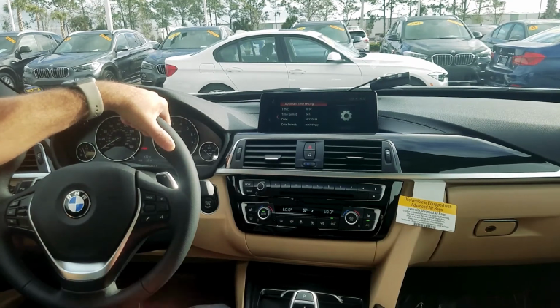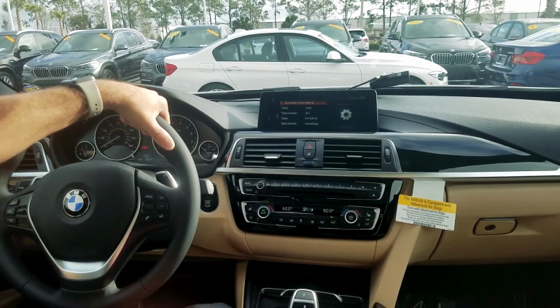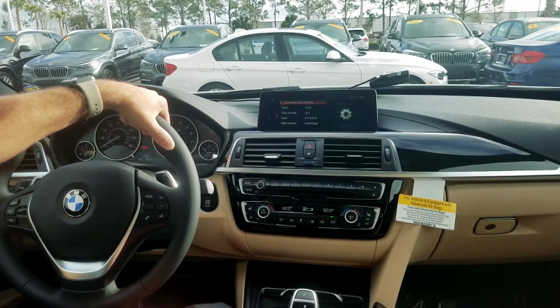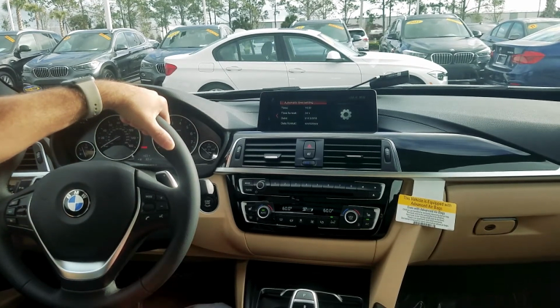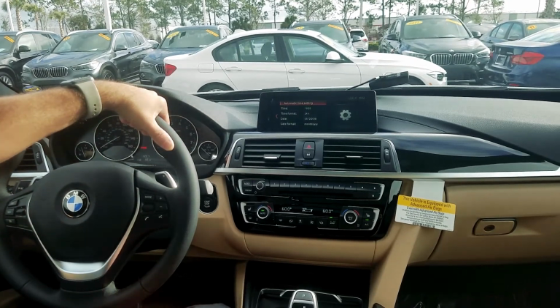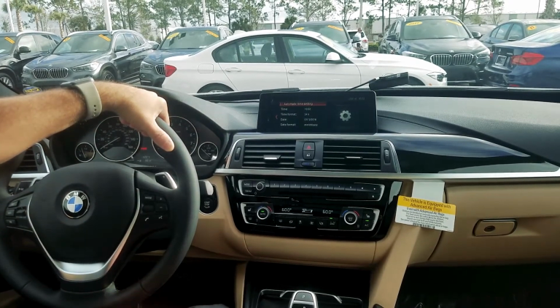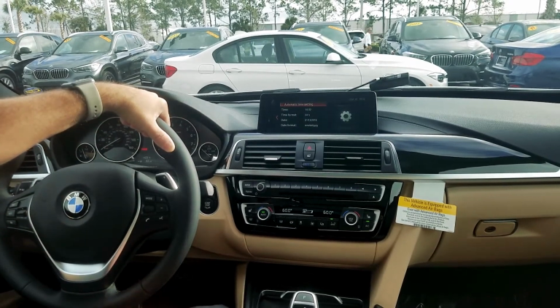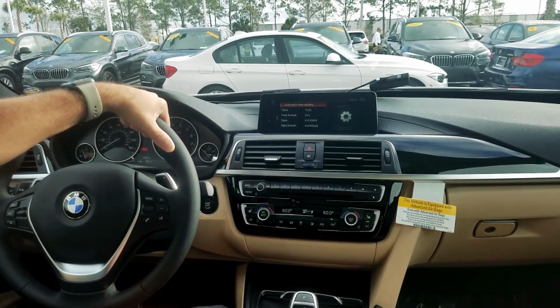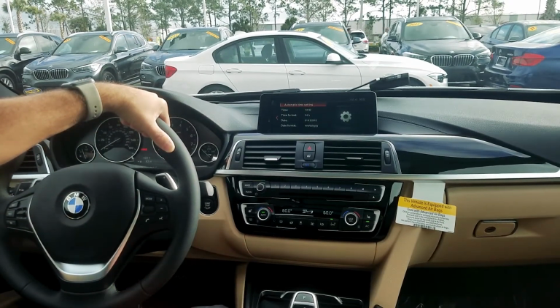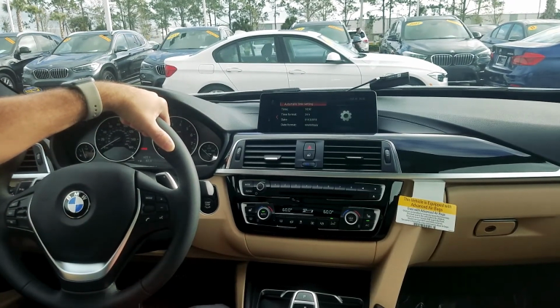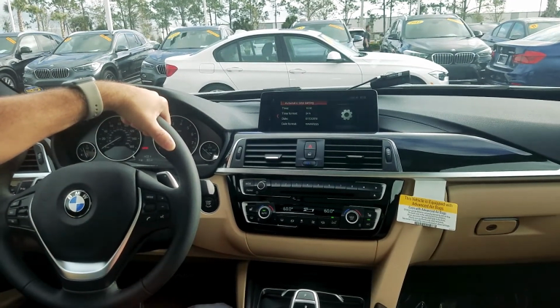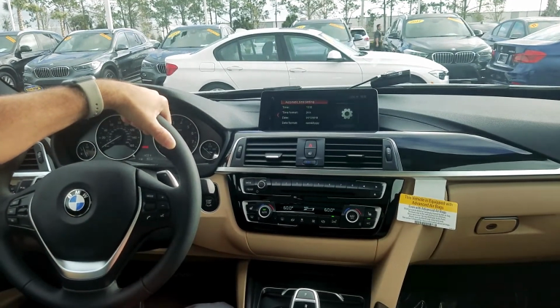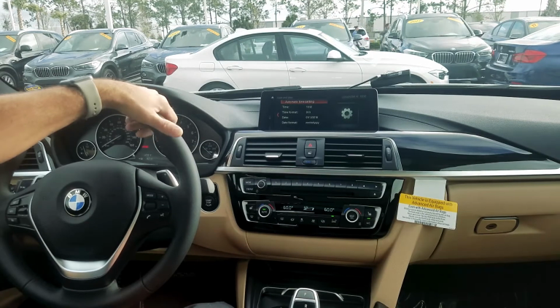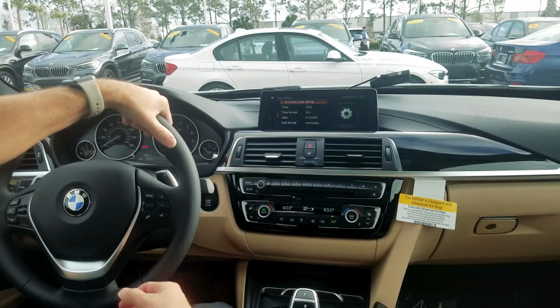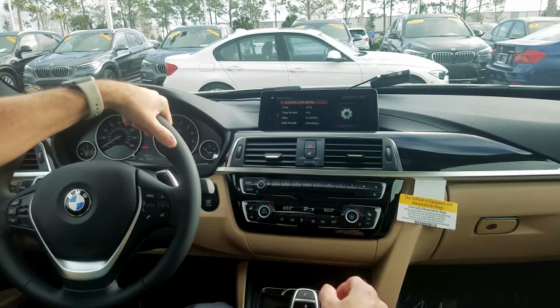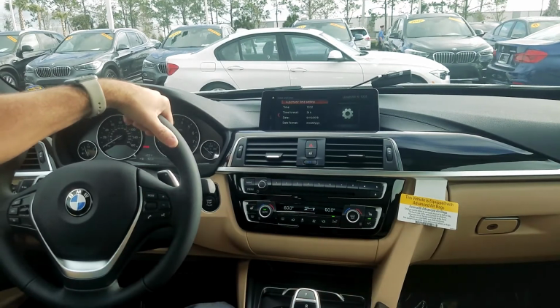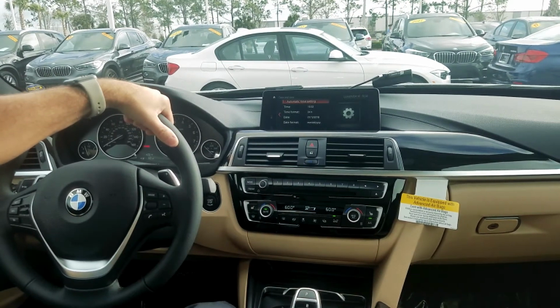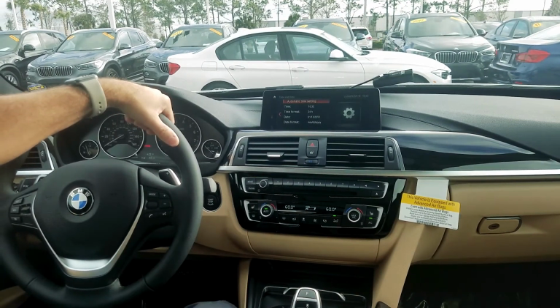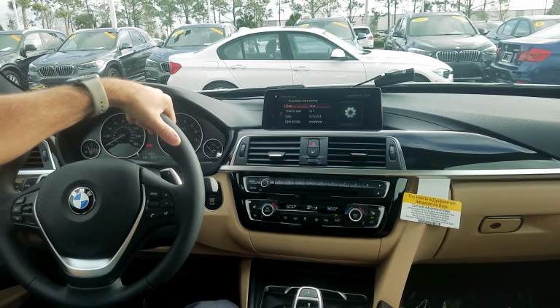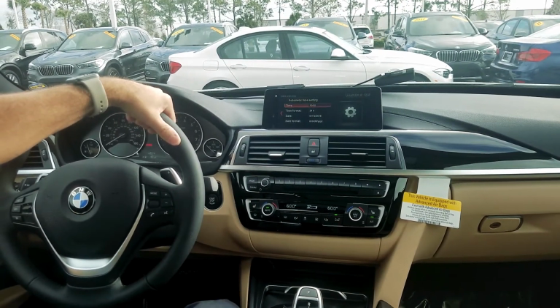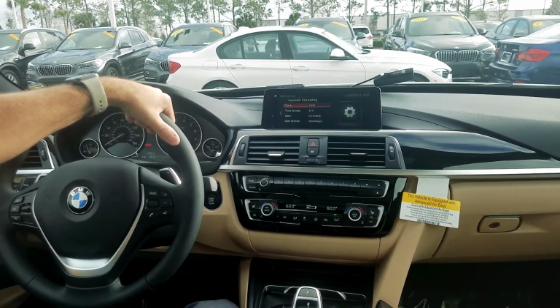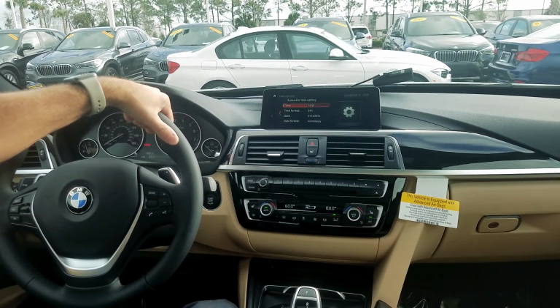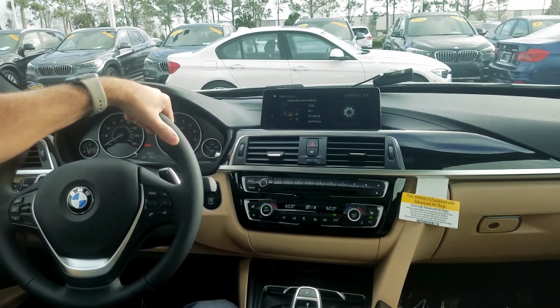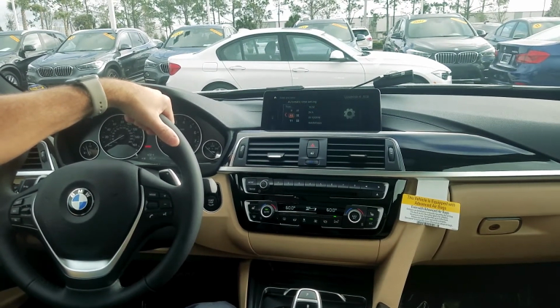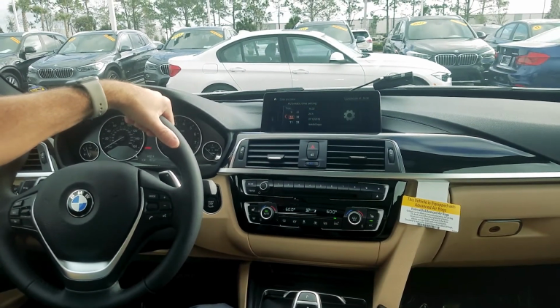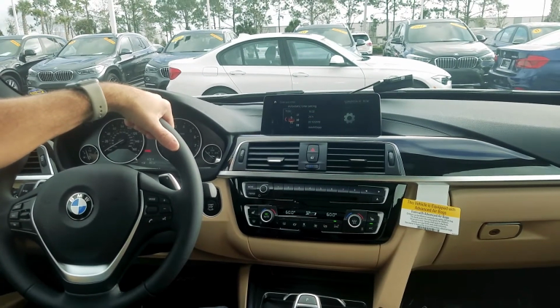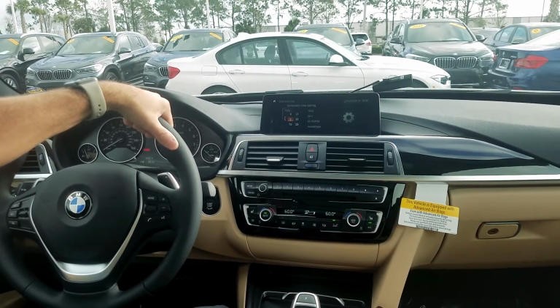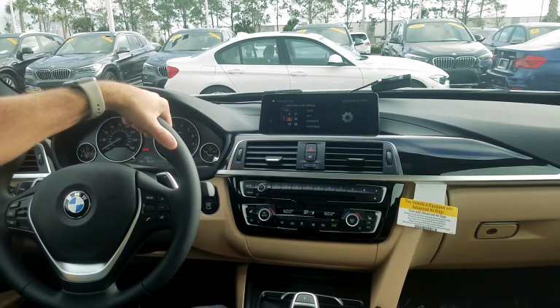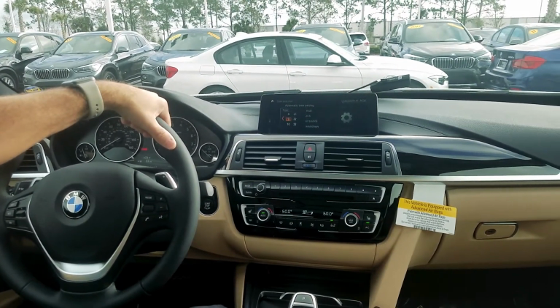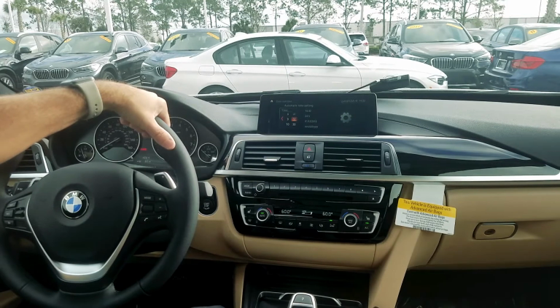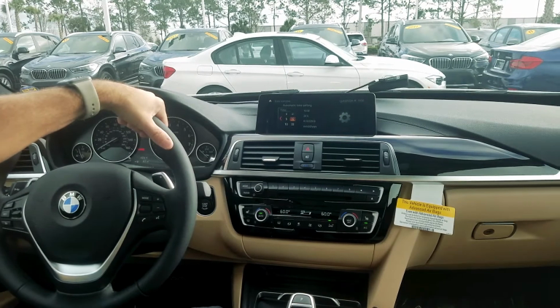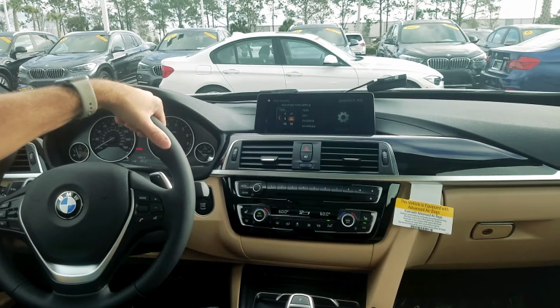The system responds: "Please continue using manual control." Now it brings me to this setting where I can change the time manually. I'm going to bring it down to the correct time, which is 9:32.